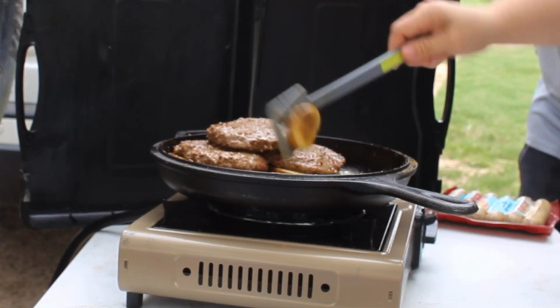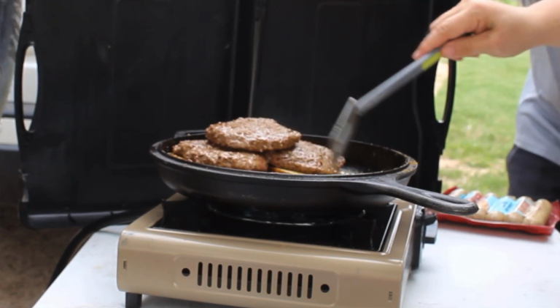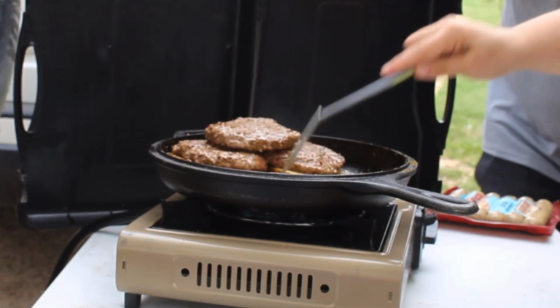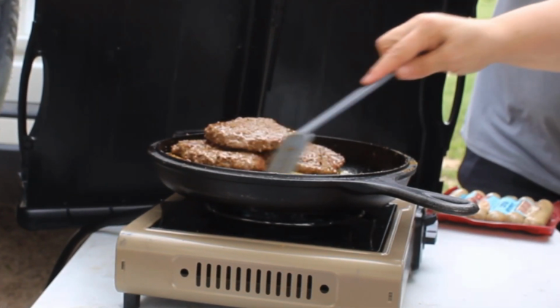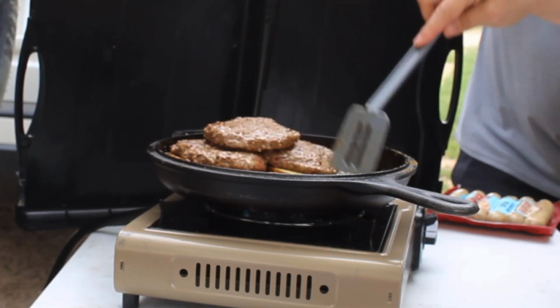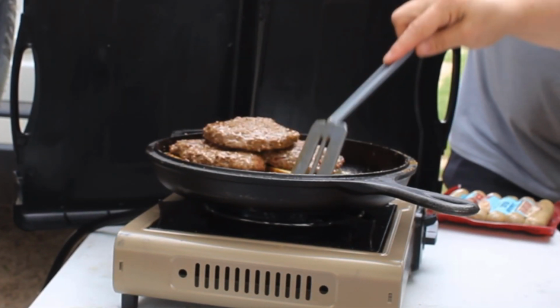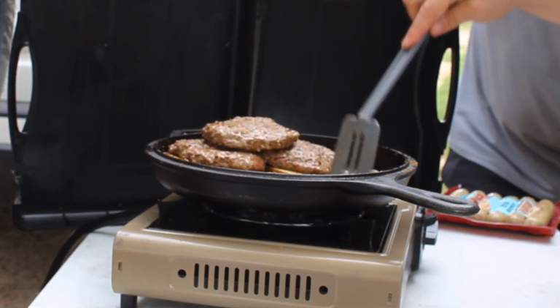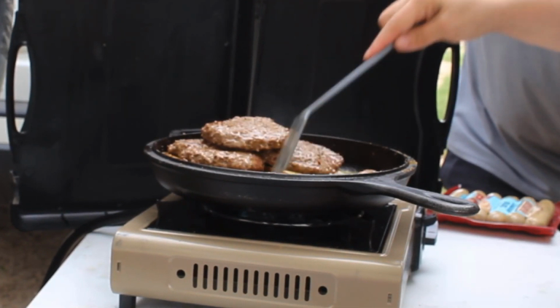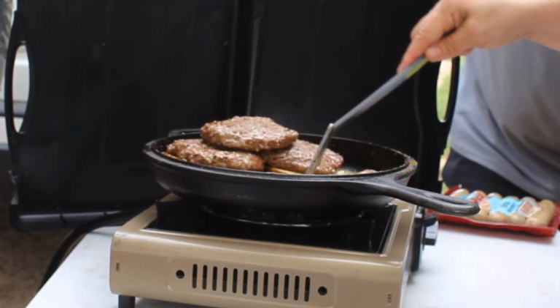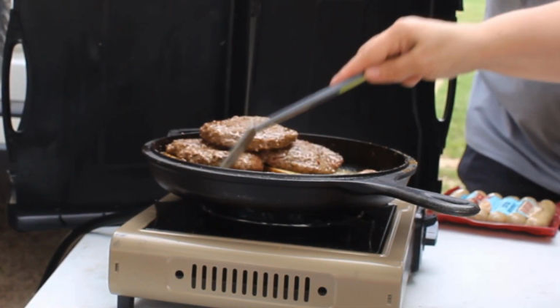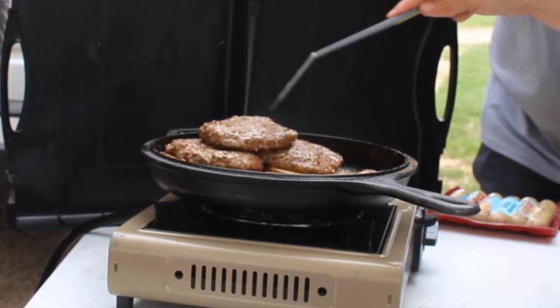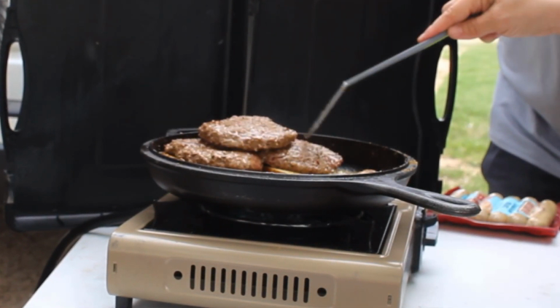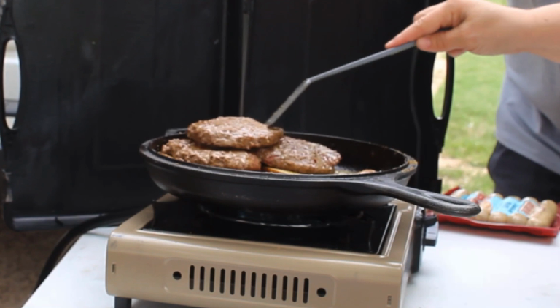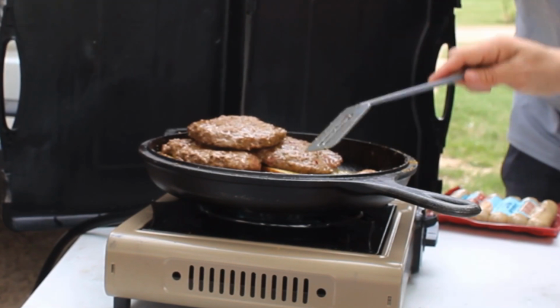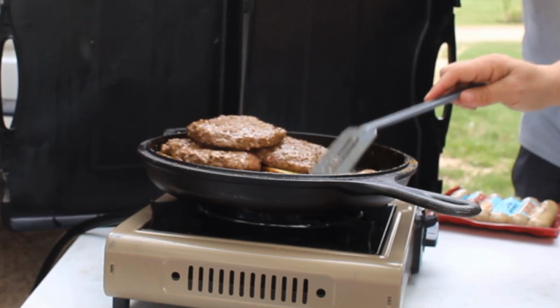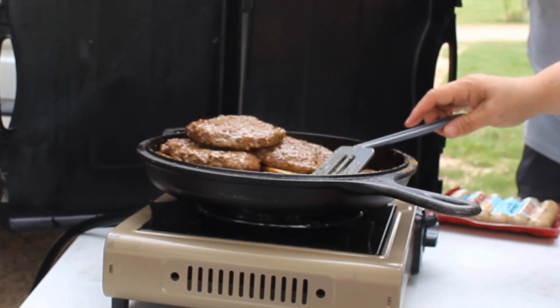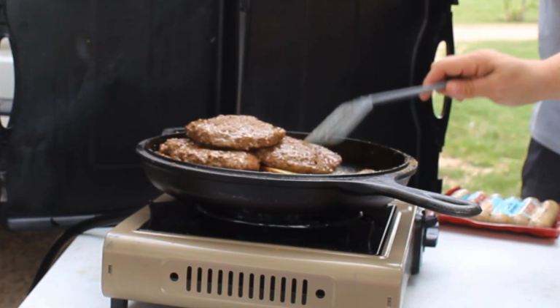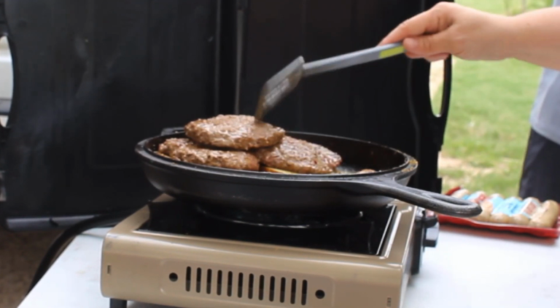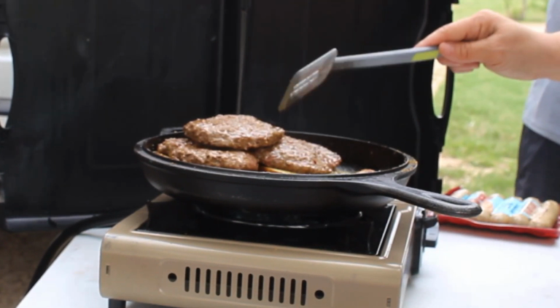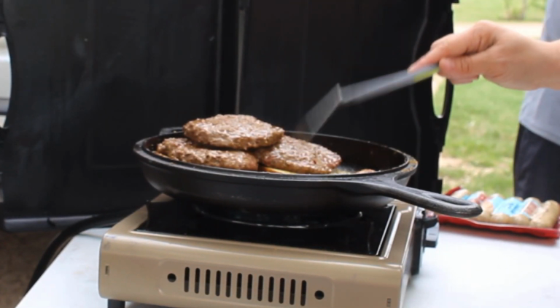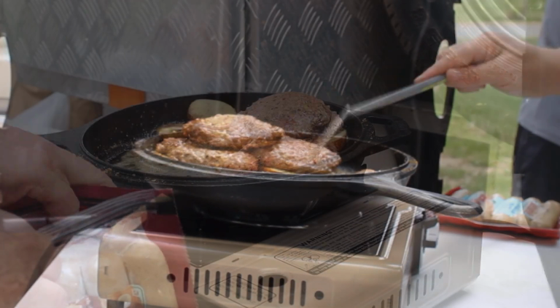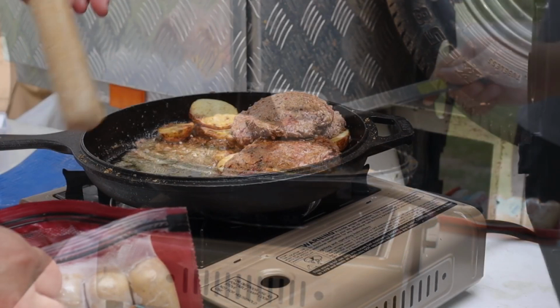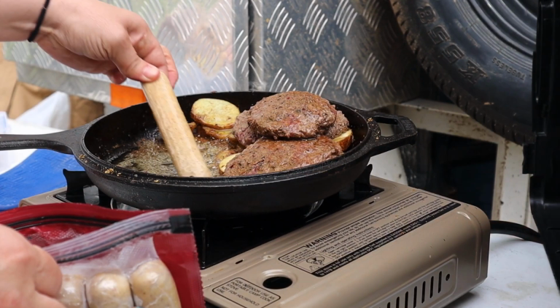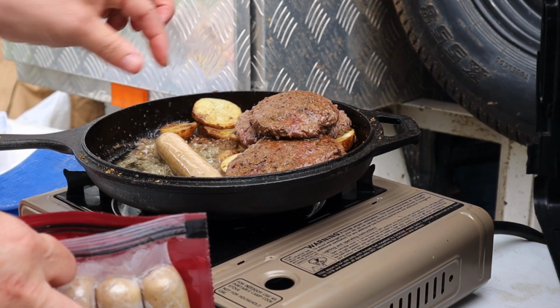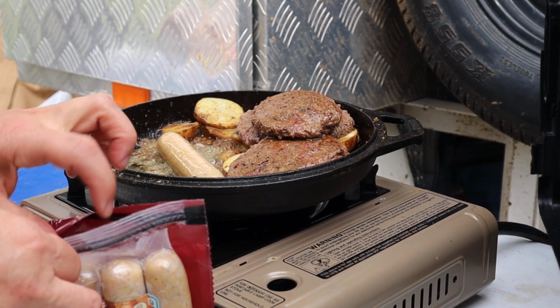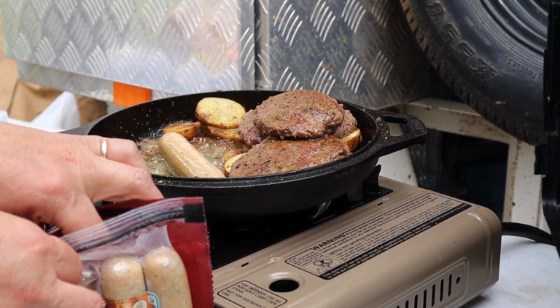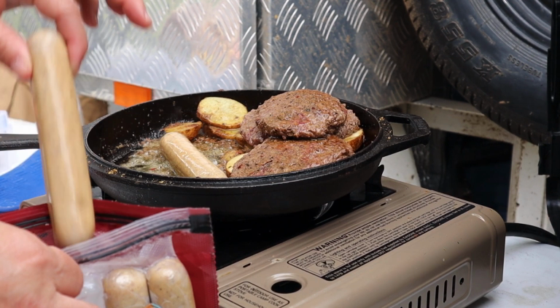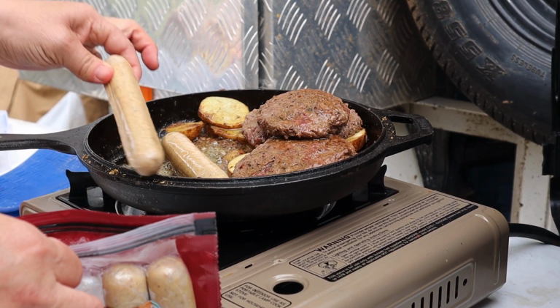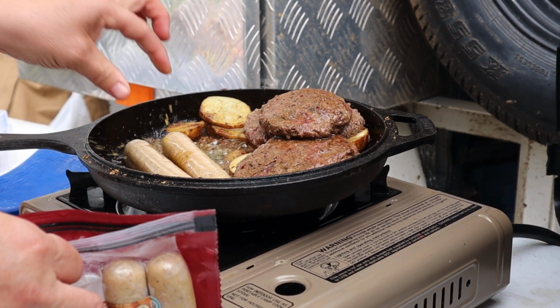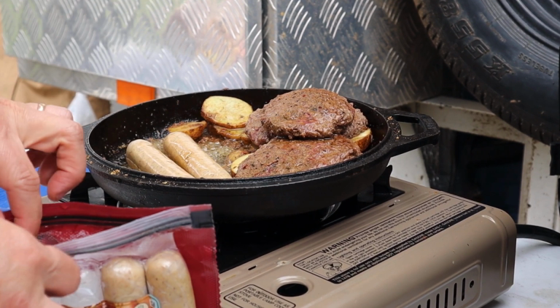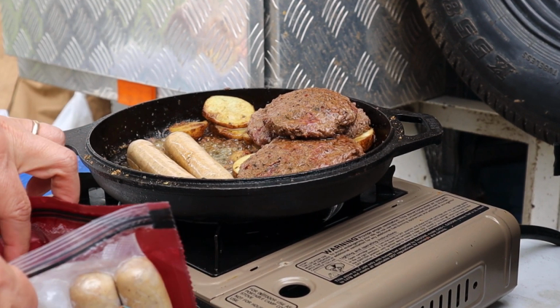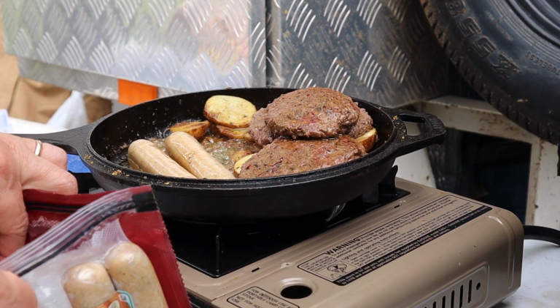For my wife, my son, and myself, we made some hamburgers, some potatoes, and some sausages on a cast iron skillet with a butane propane stove.